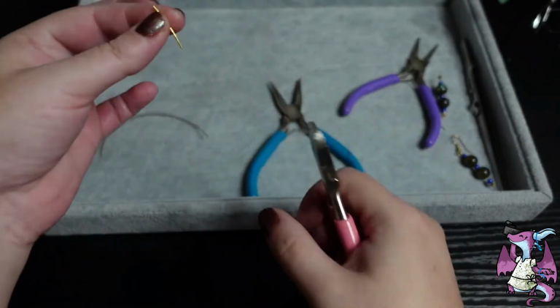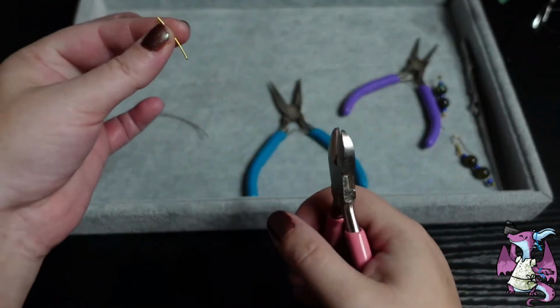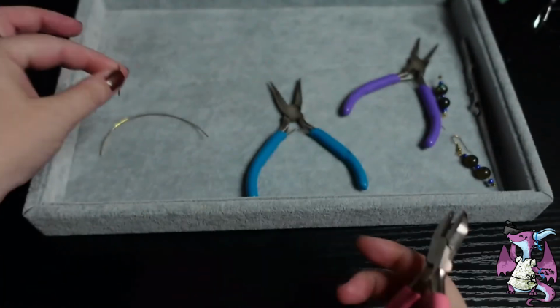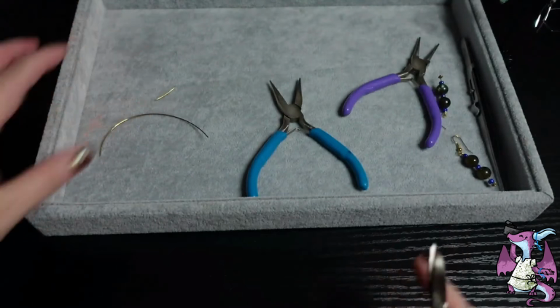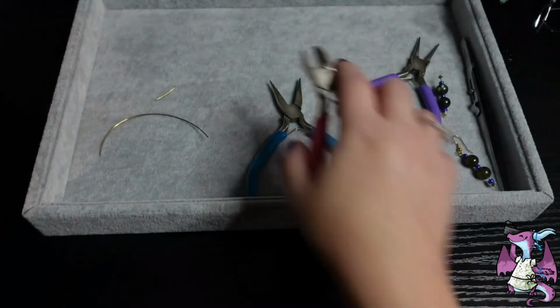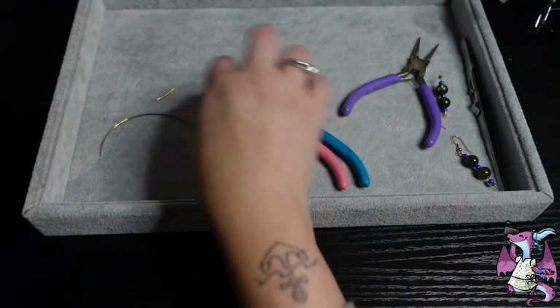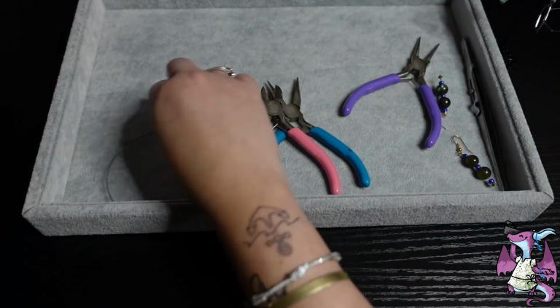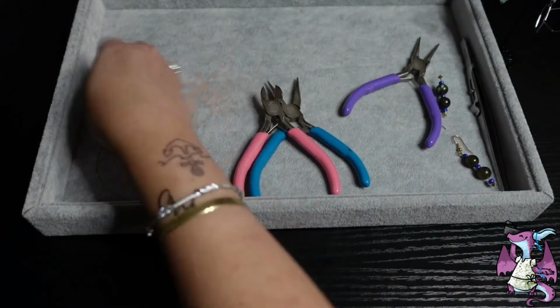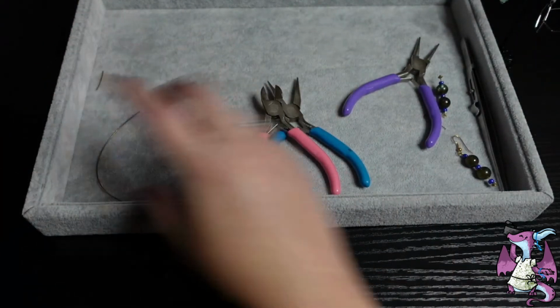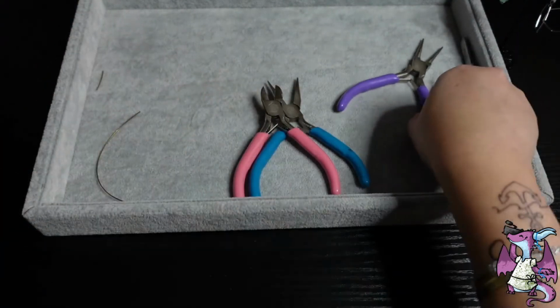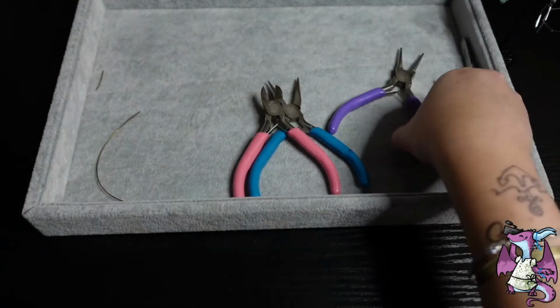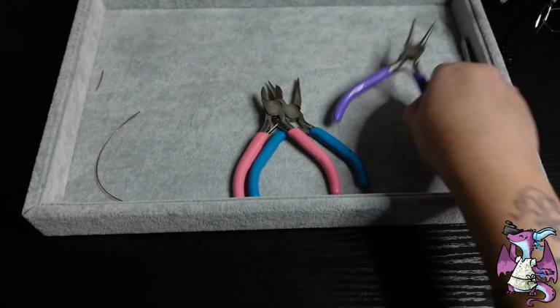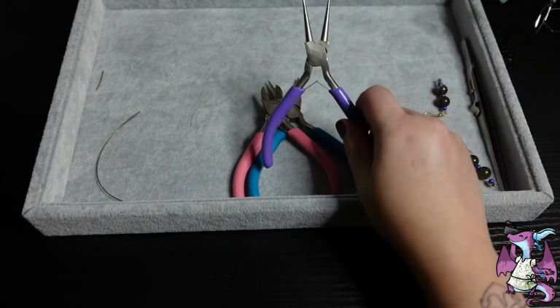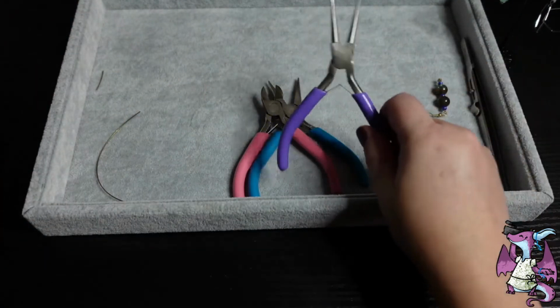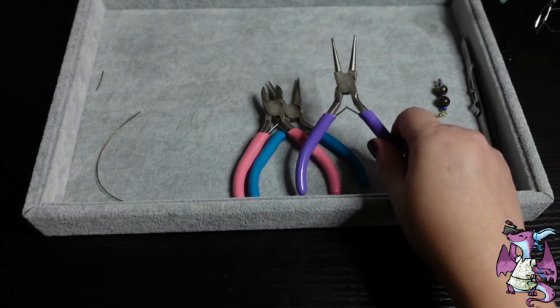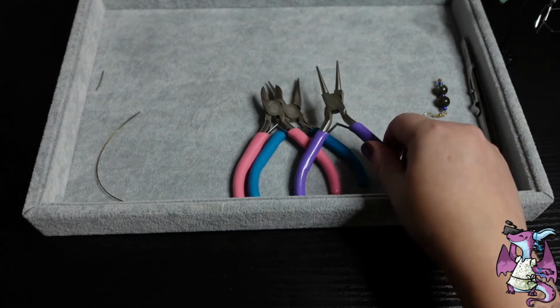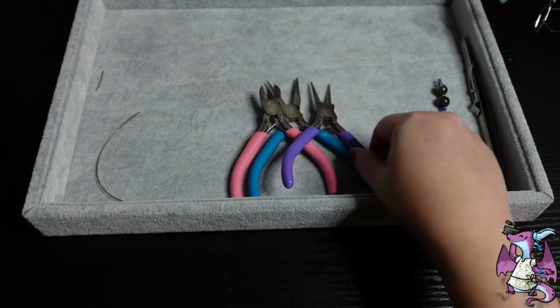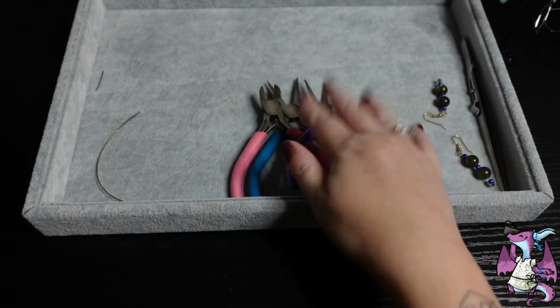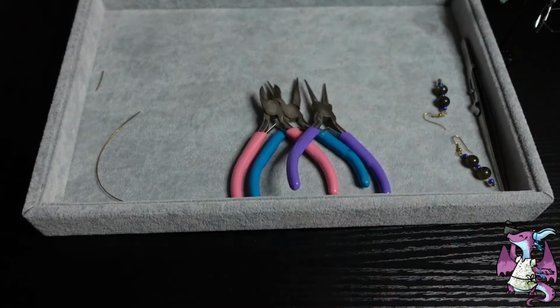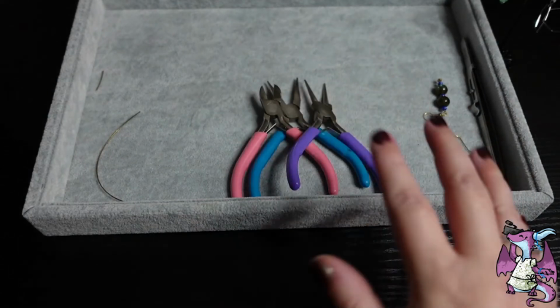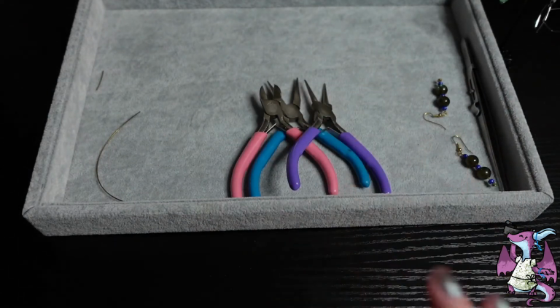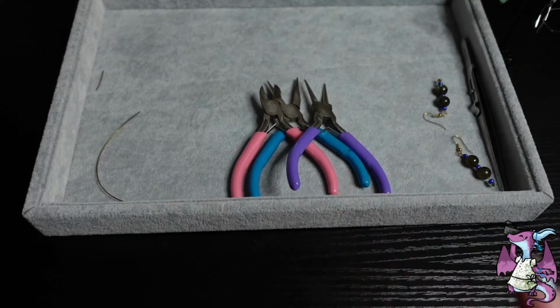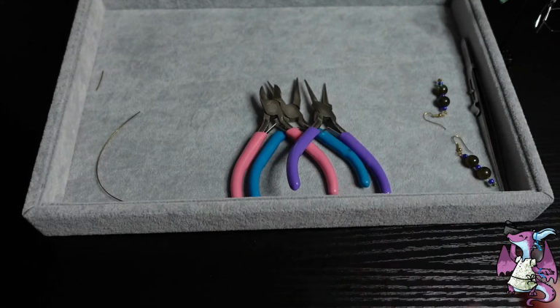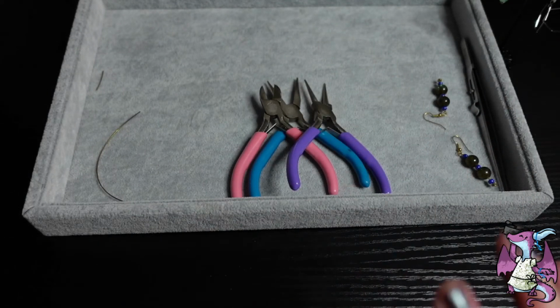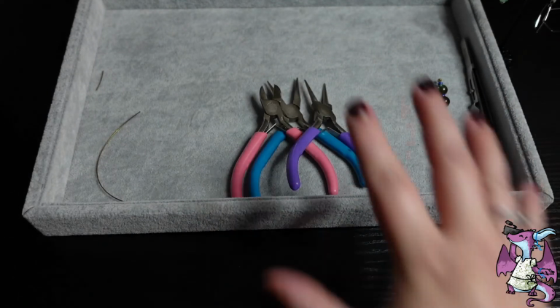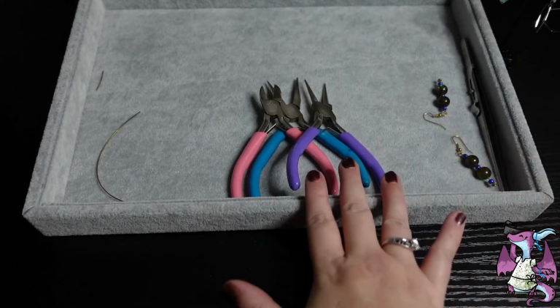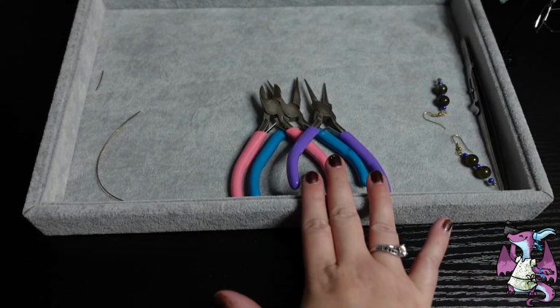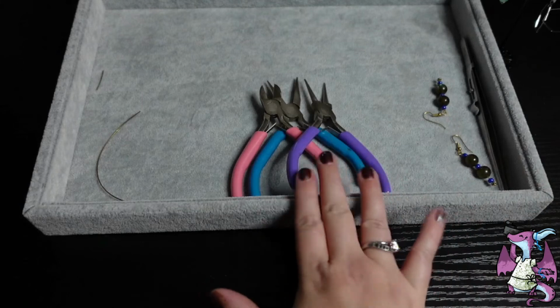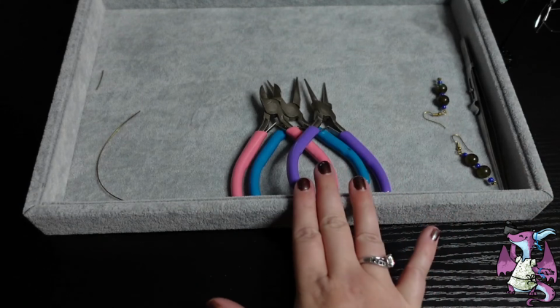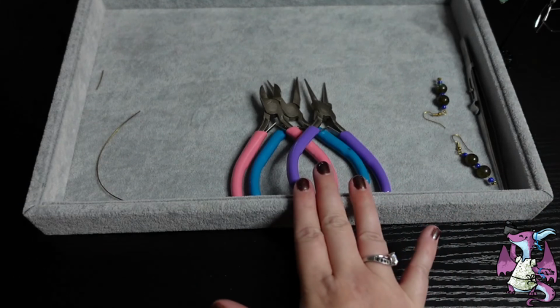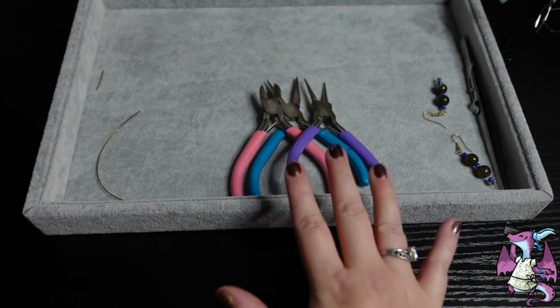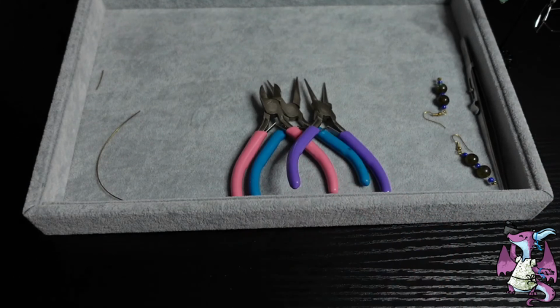Not too bad at all. And then you have your needle nose pliers. So great little set to get you going — this is all you need to get started making some basic earrings.